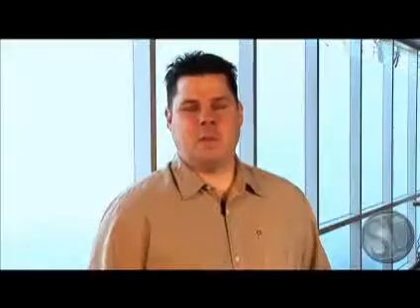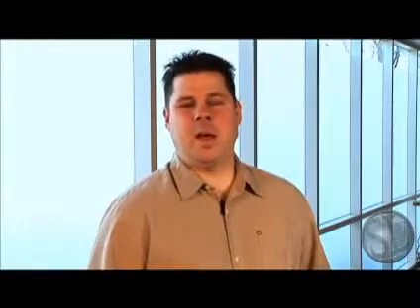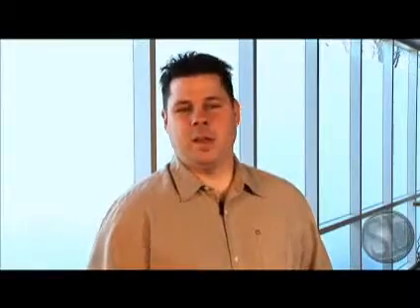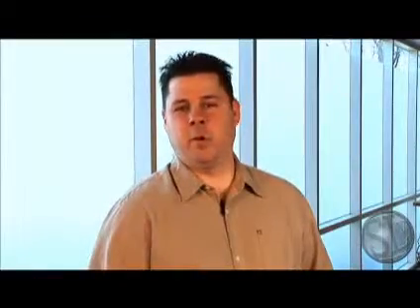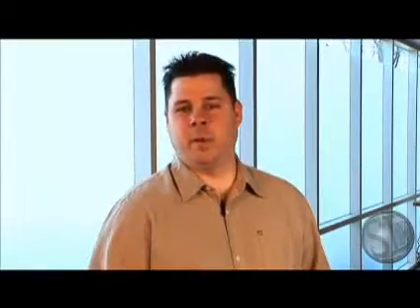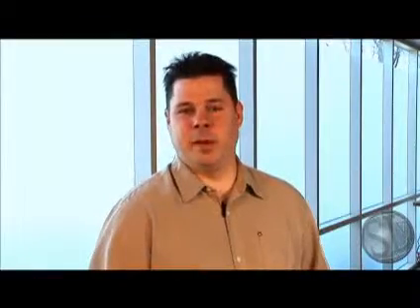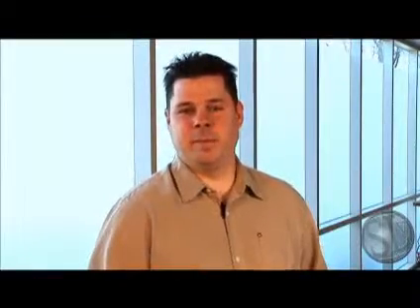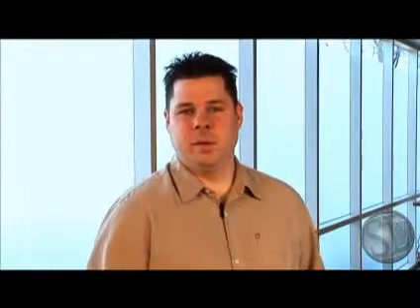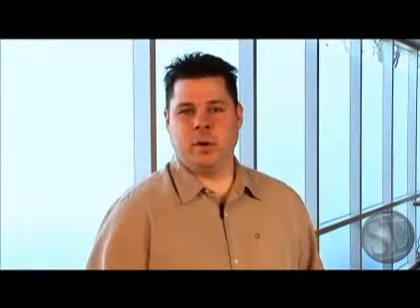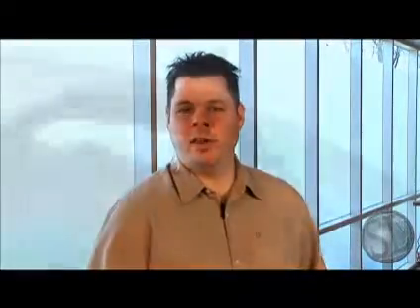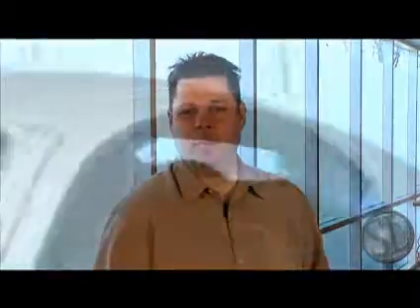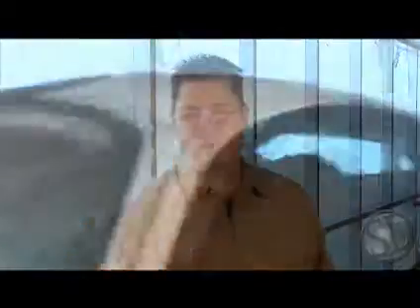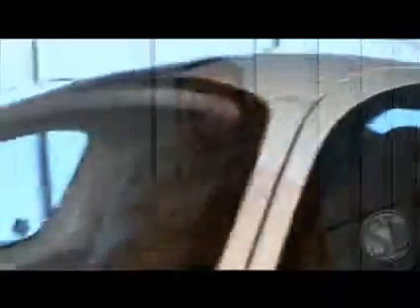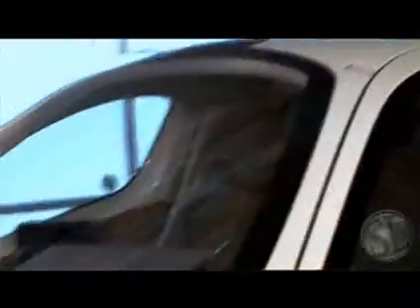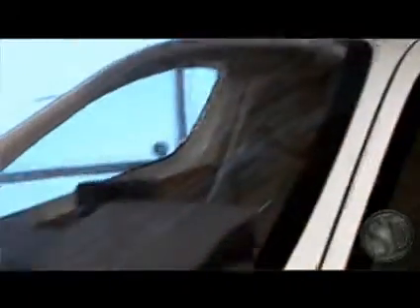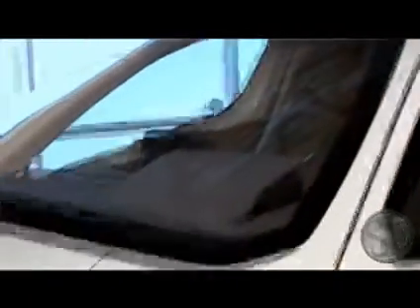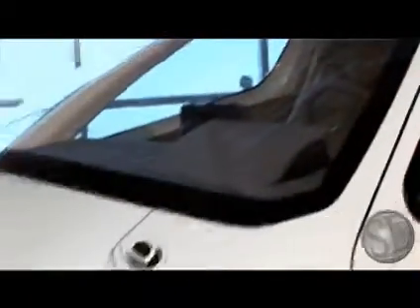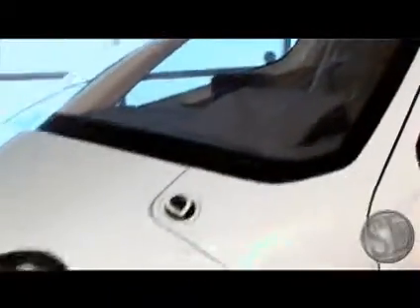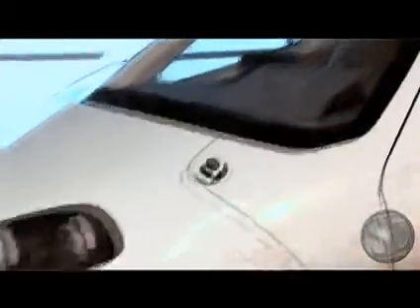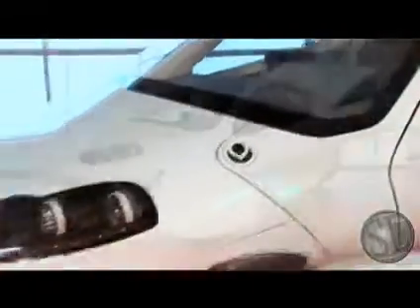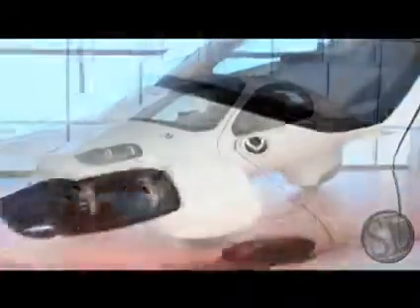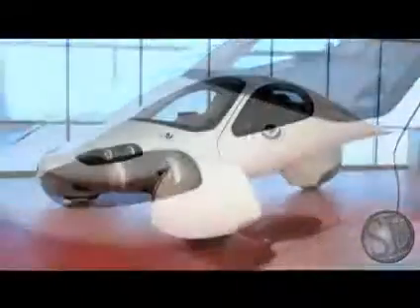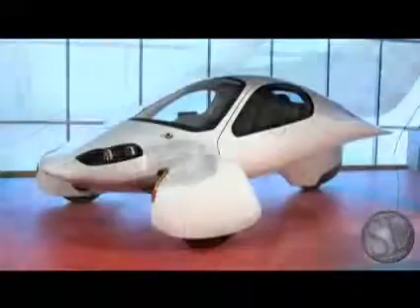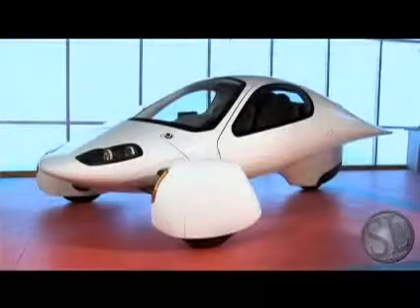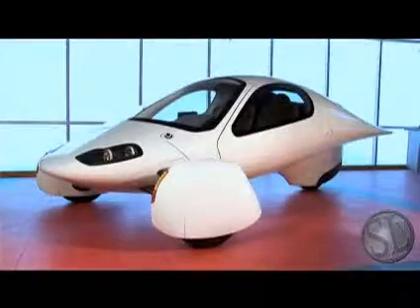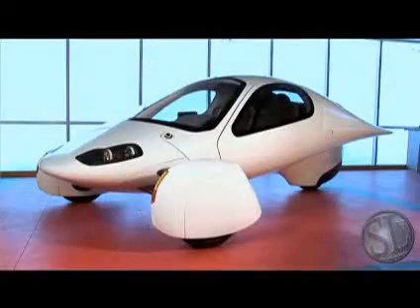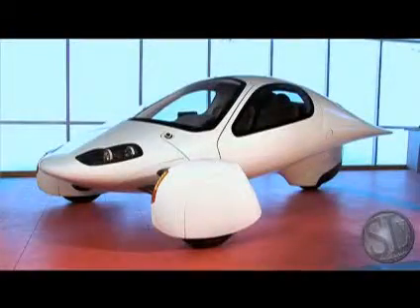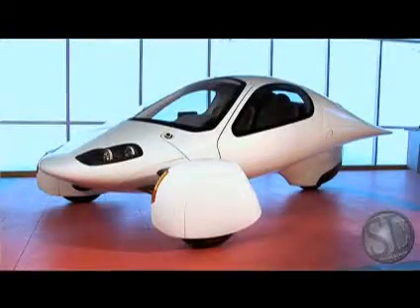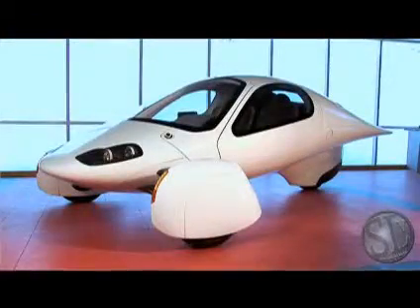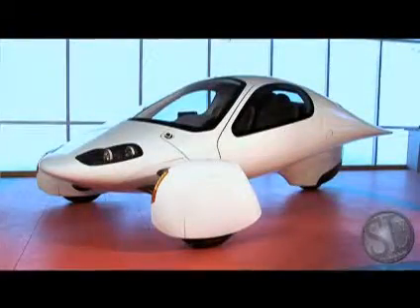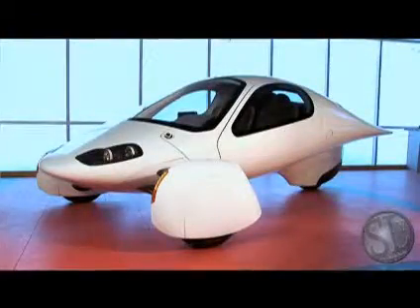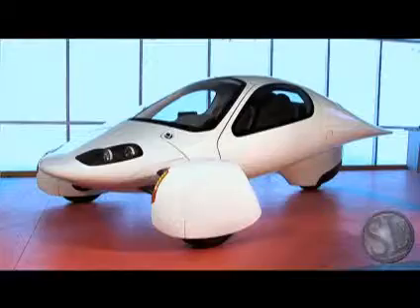Hi, I'm Chris with Aptera. We're going to take a few minutes today to introduce you to the most efficient vehicle available on the road today, an Aptera Type 1.